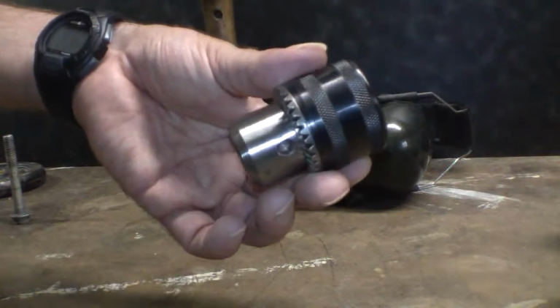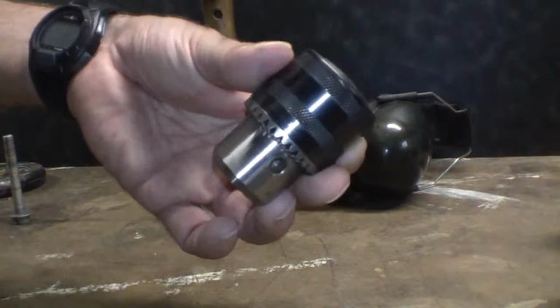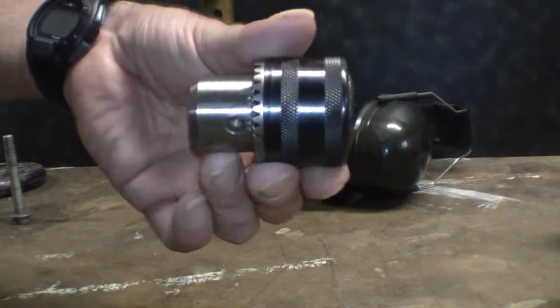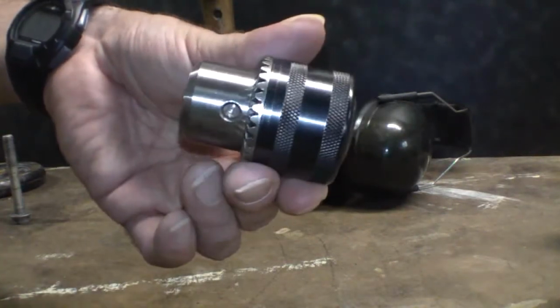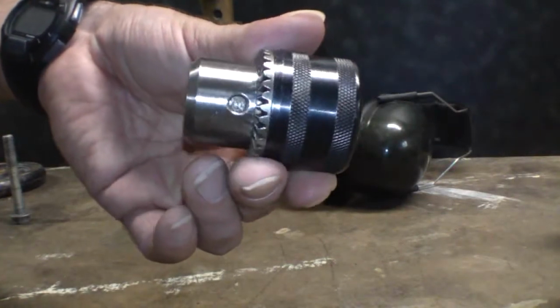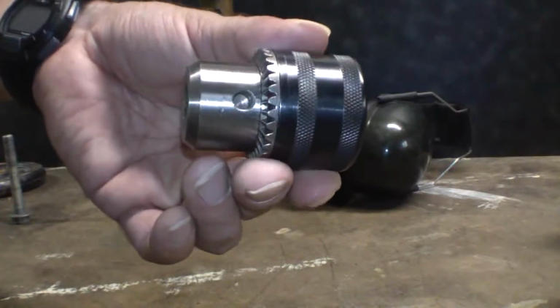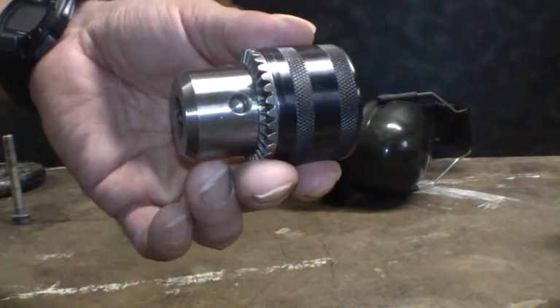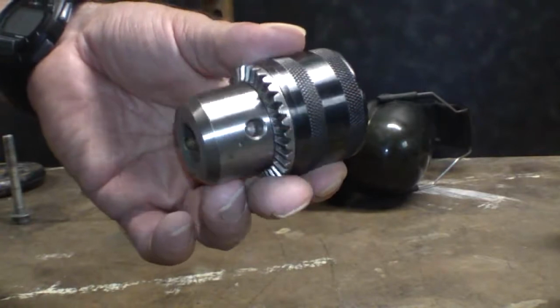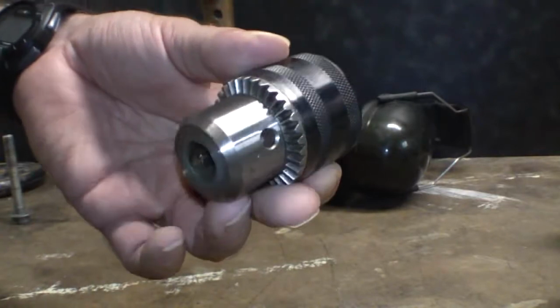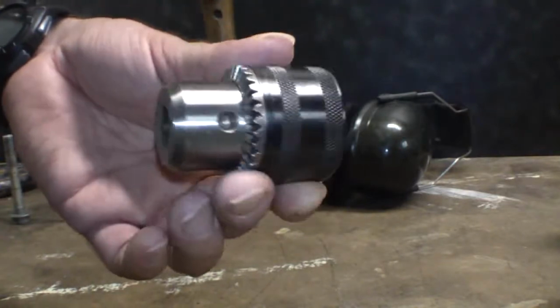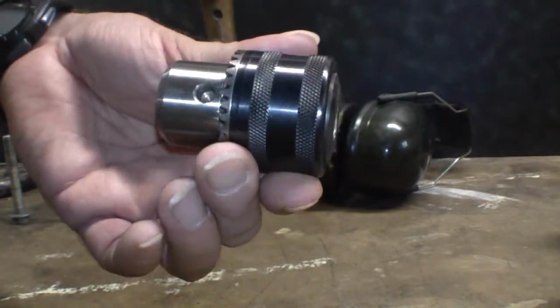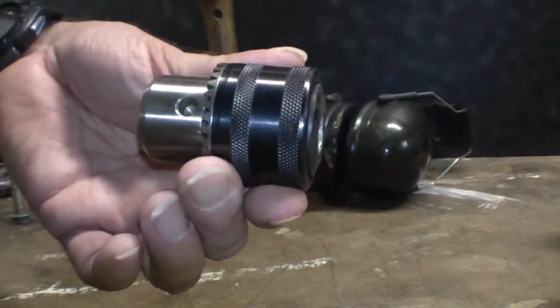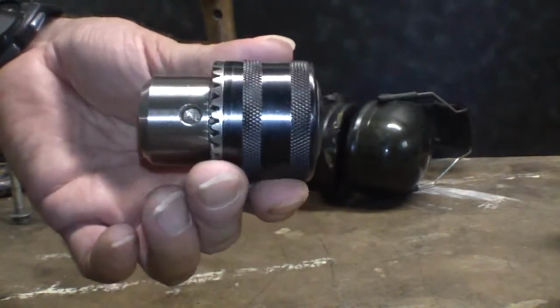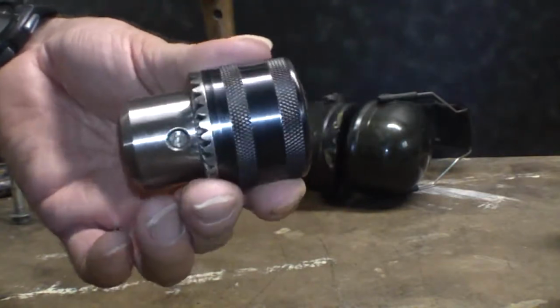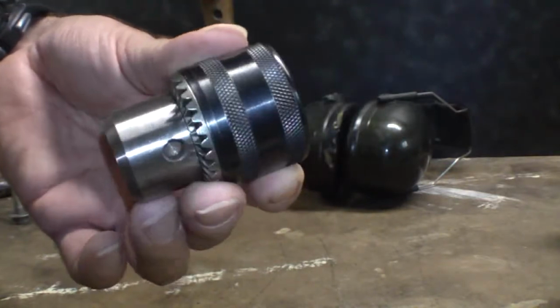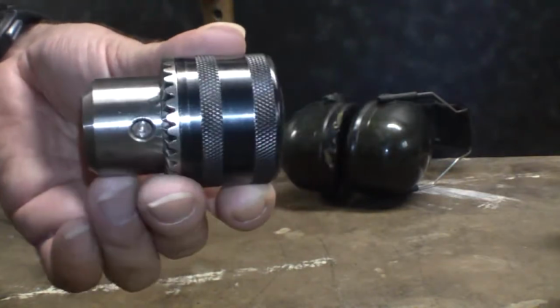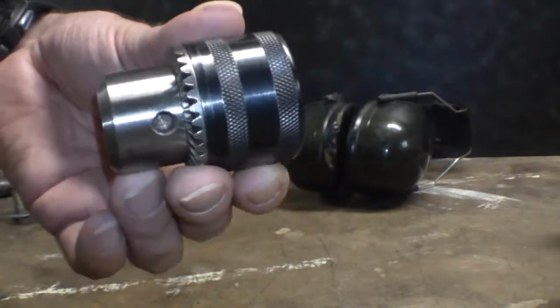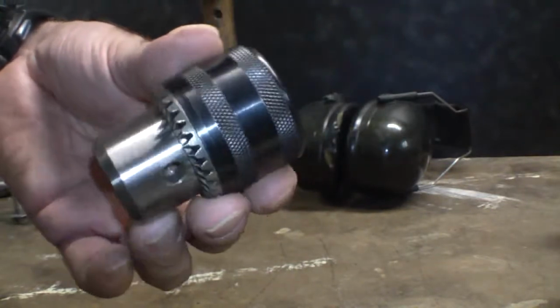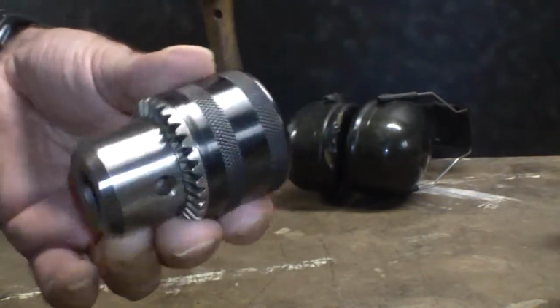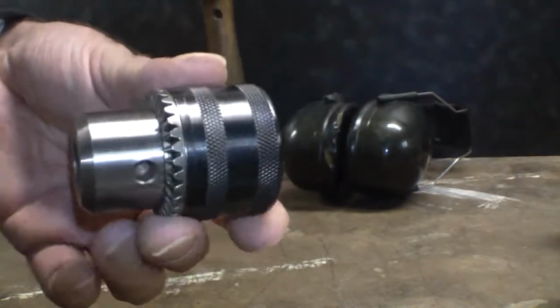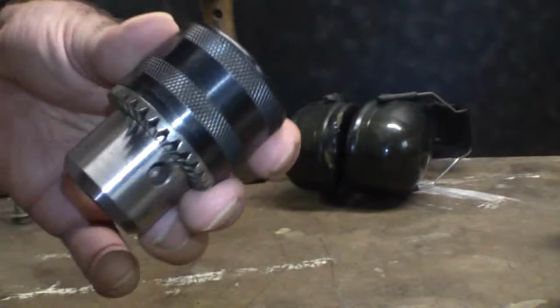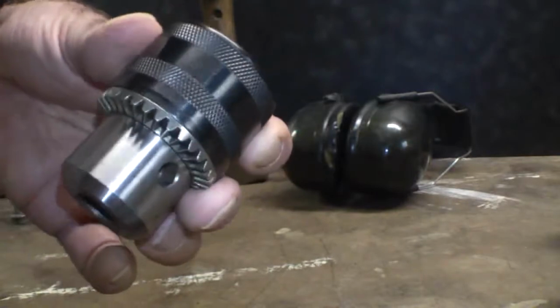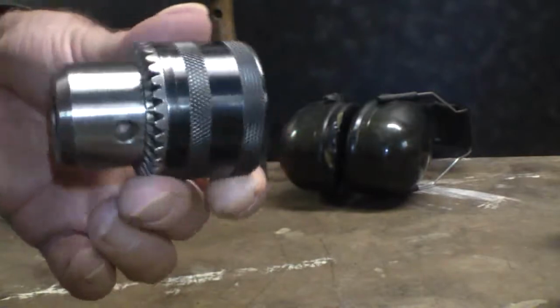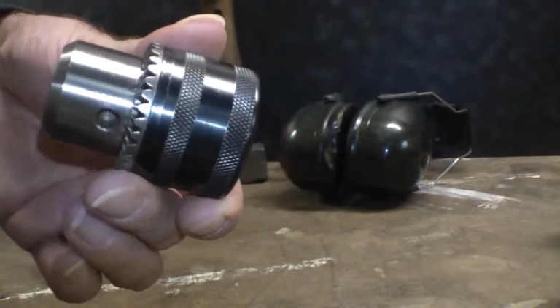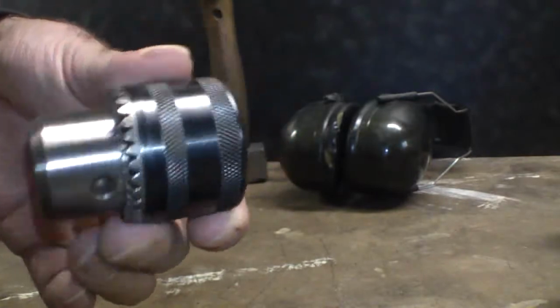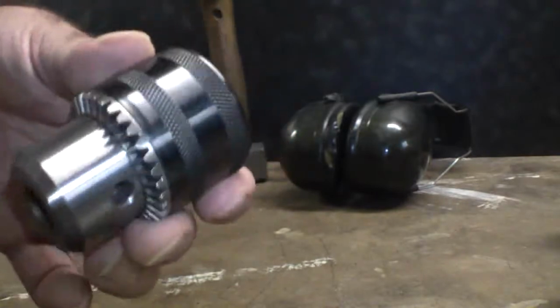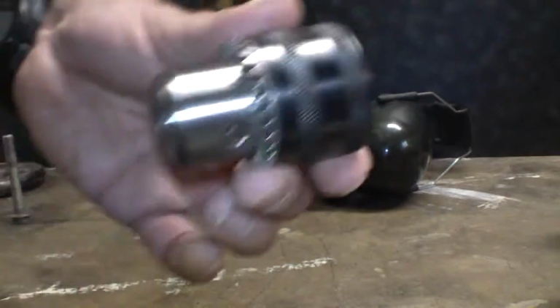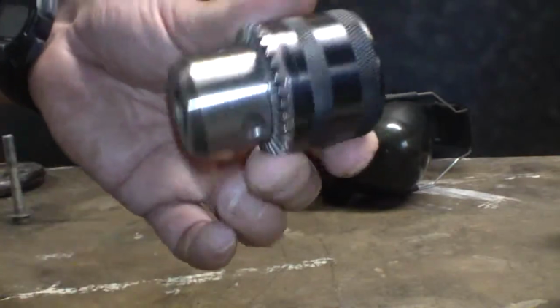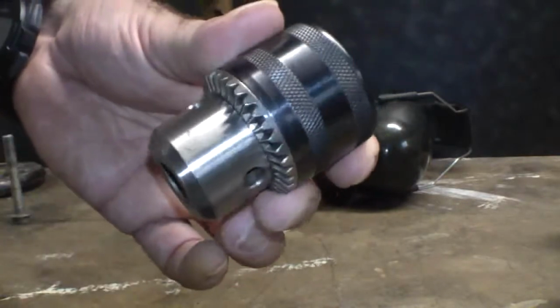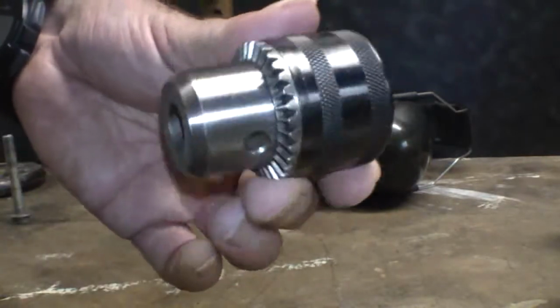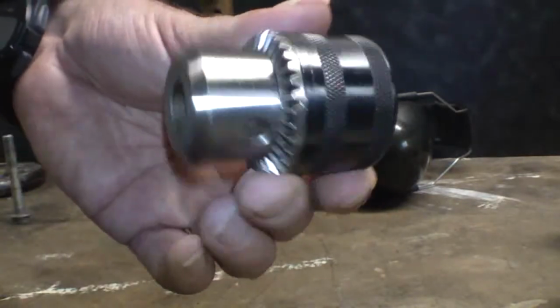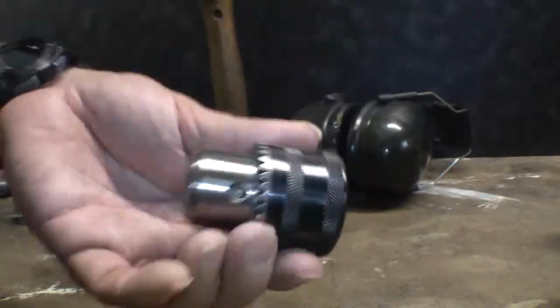This is an inexpensive chuck off of a Delta drill press. This is what this video is about — disassembling these chucks. We're just gonna get right to it and then we'll talk about it a whole bunch.